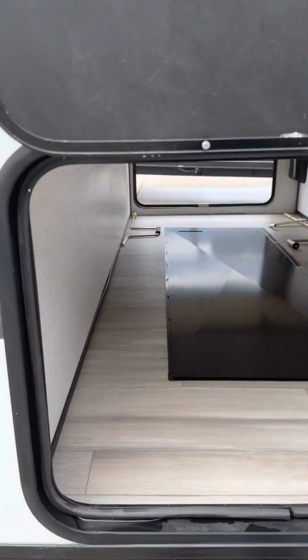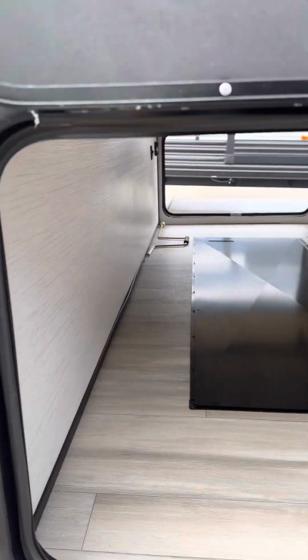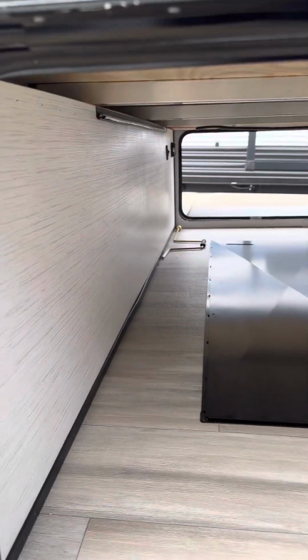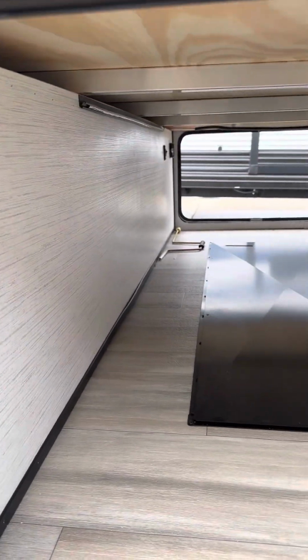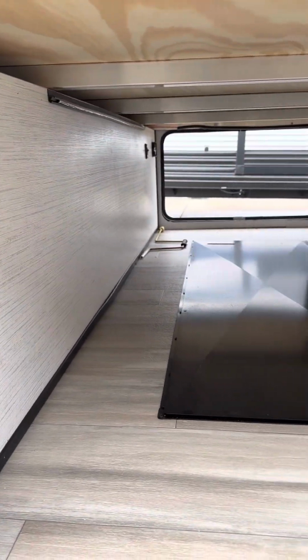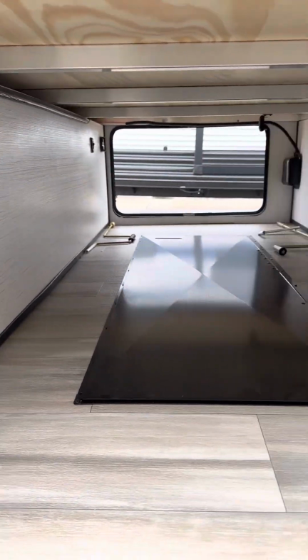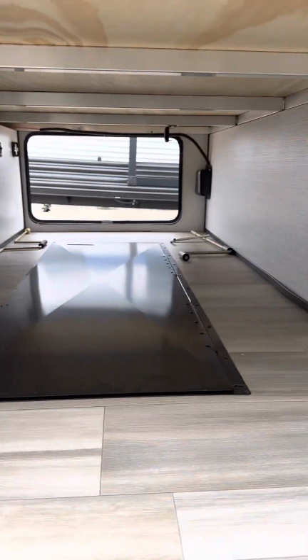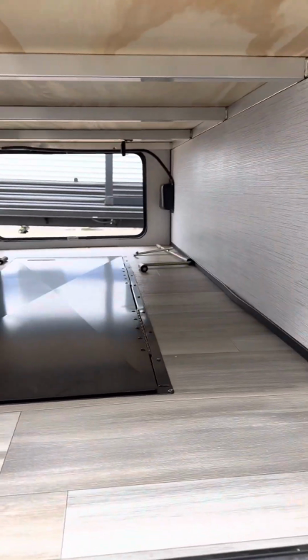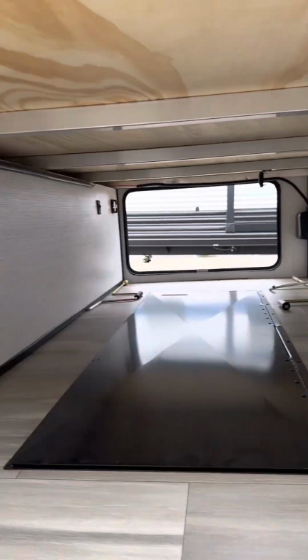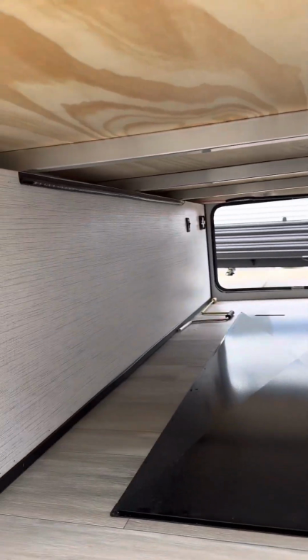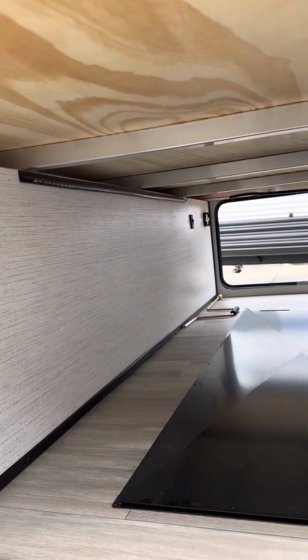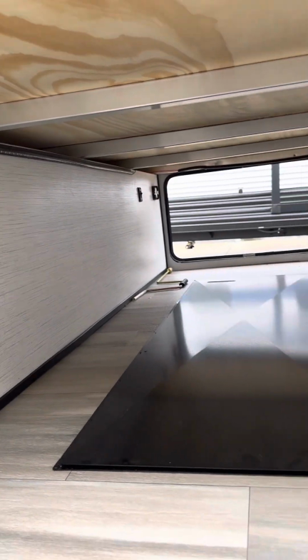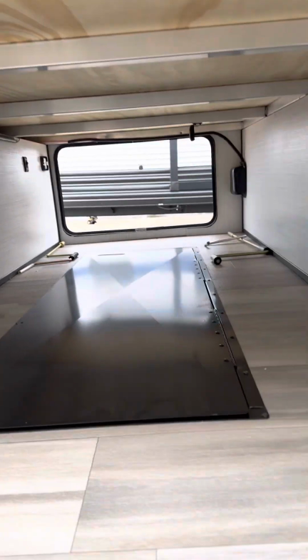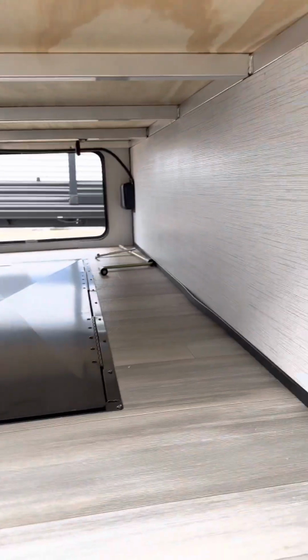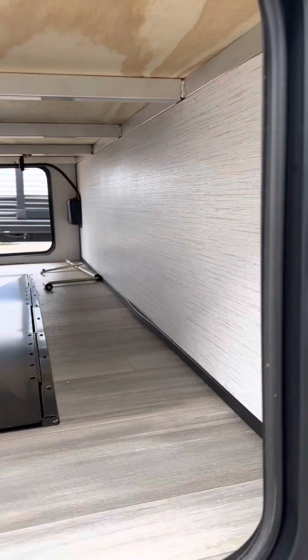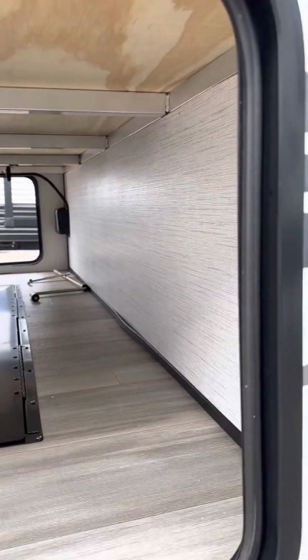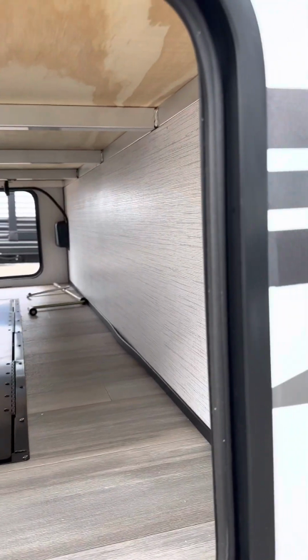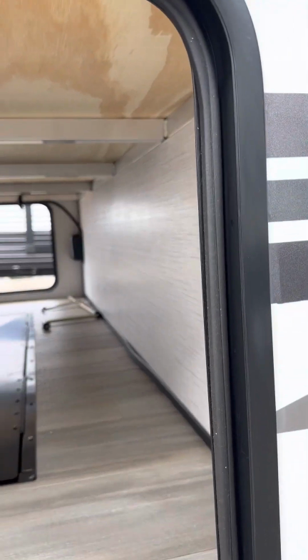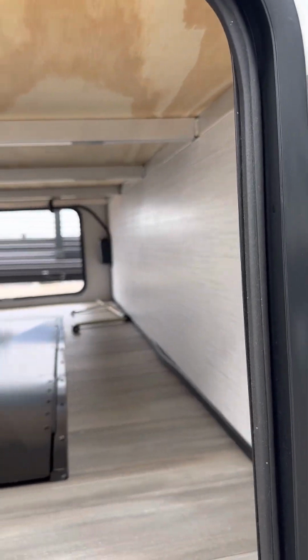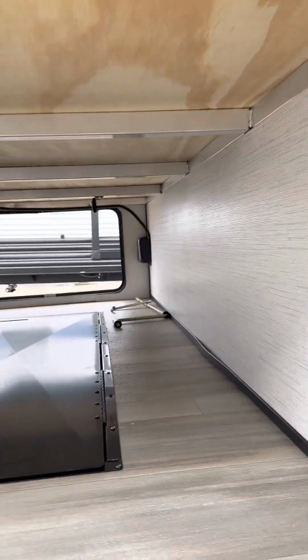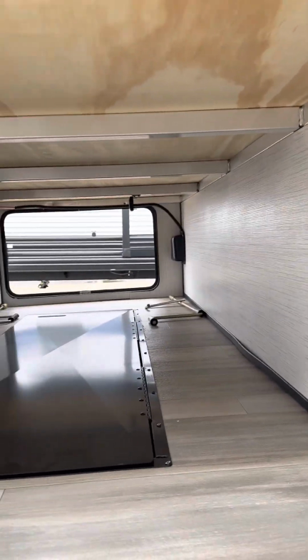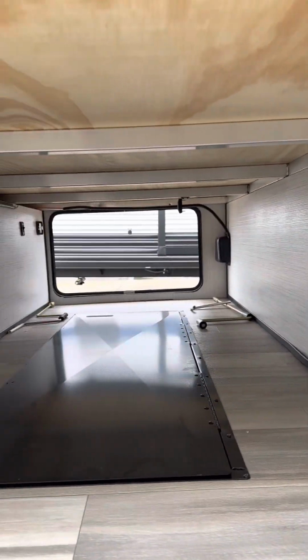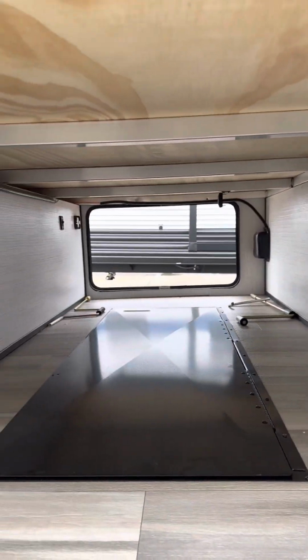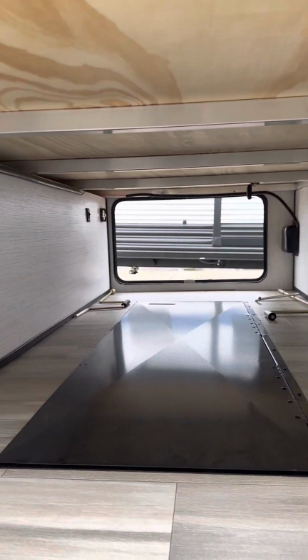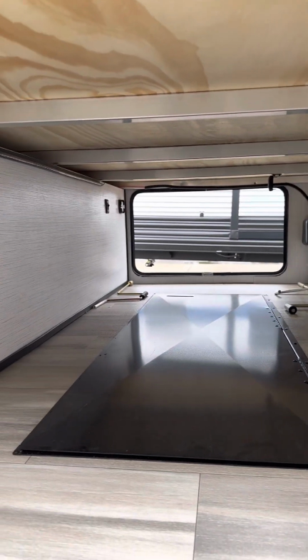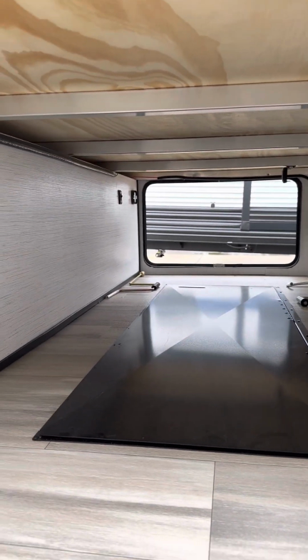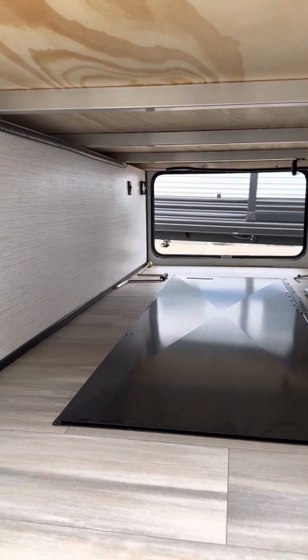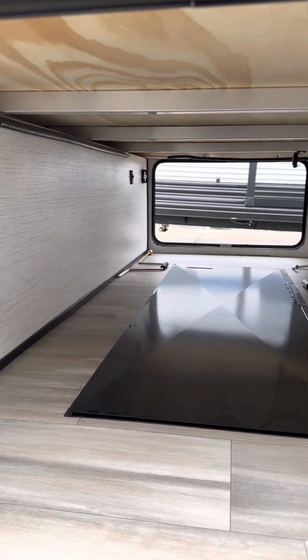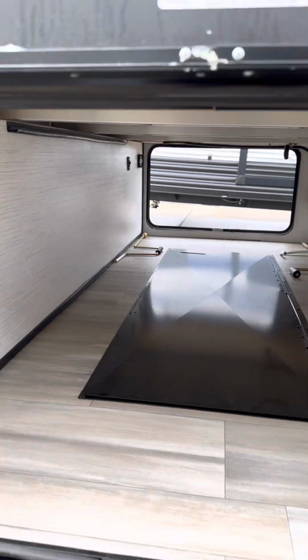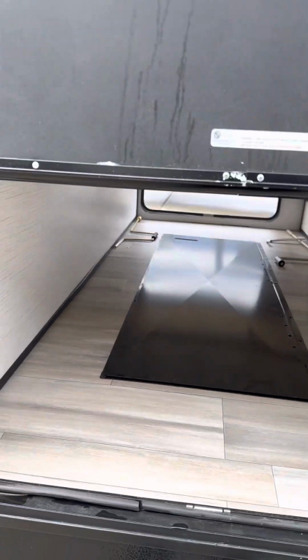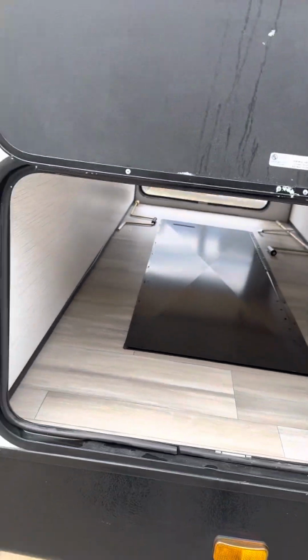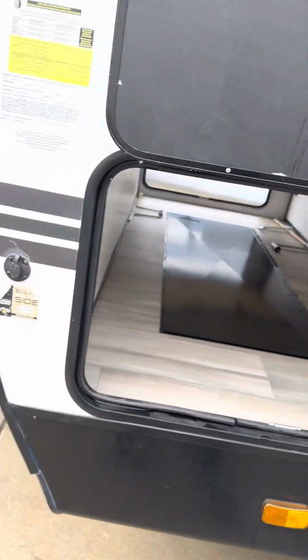You've got pass-through storage here, and there's a great big light bar in here that really lights up this big storage area. As you can see, it's aluminum framing — strong and lightweight.